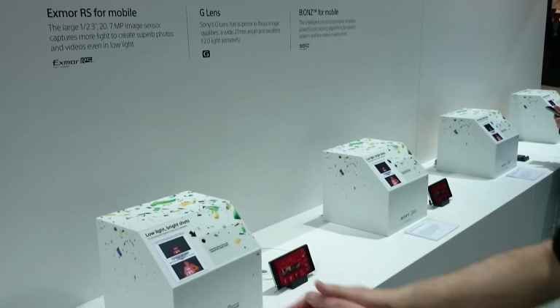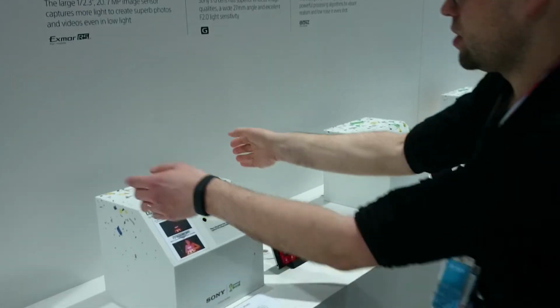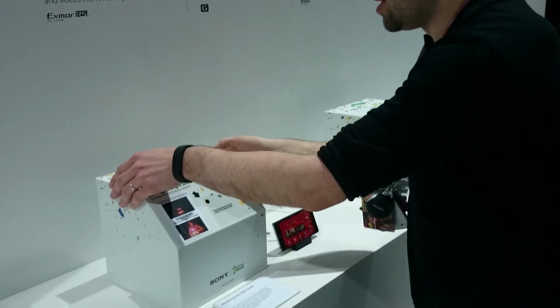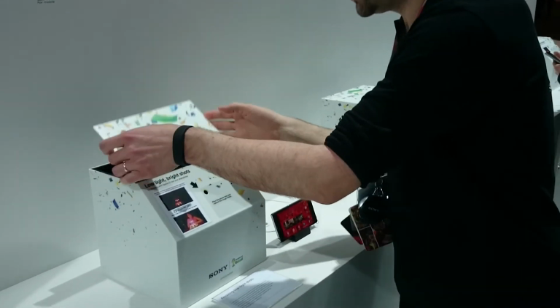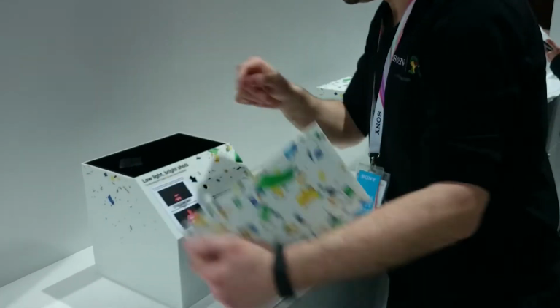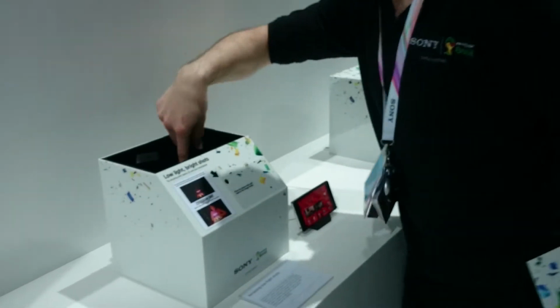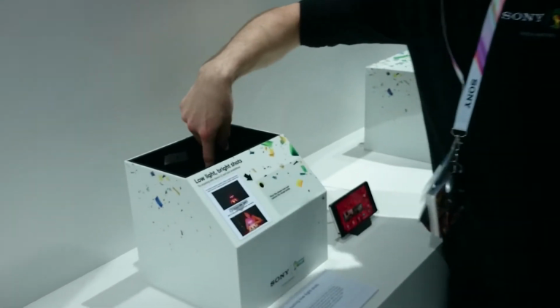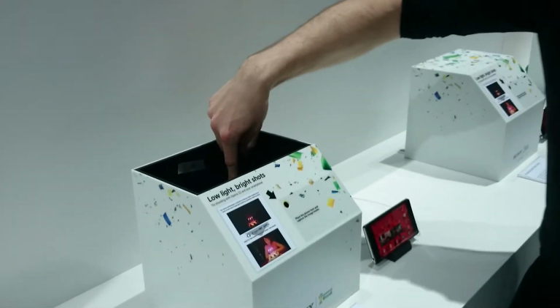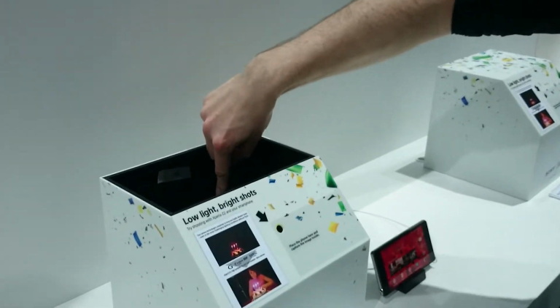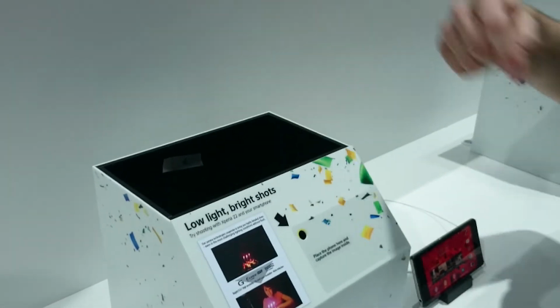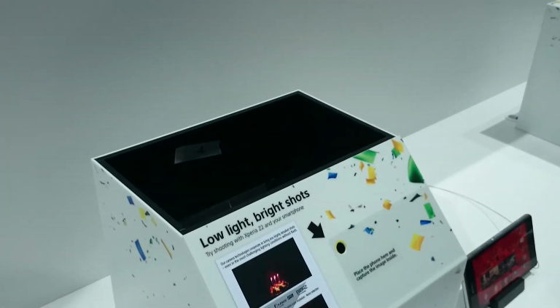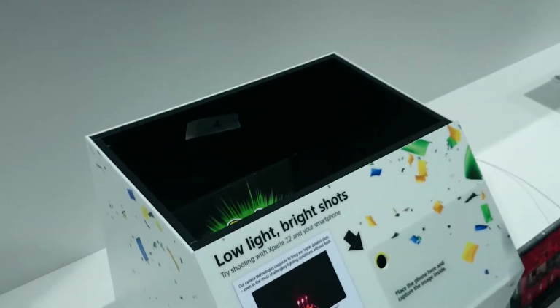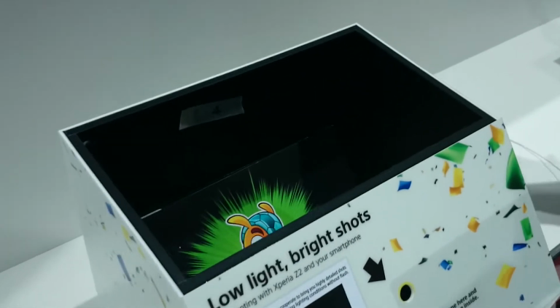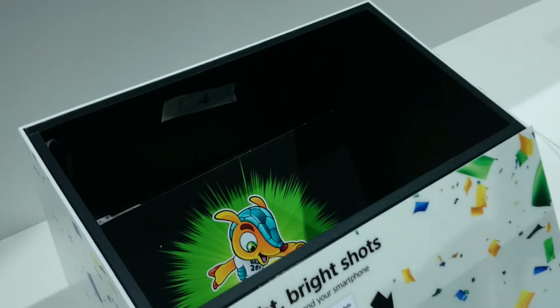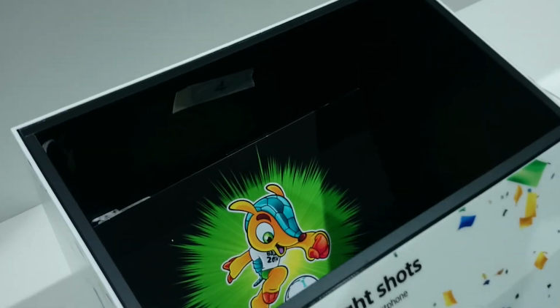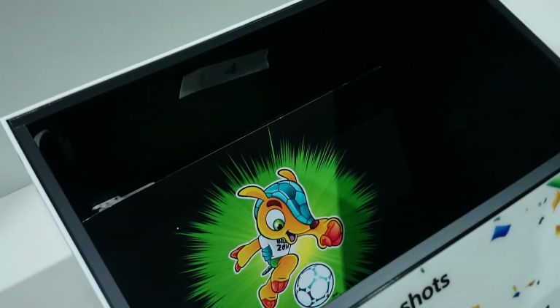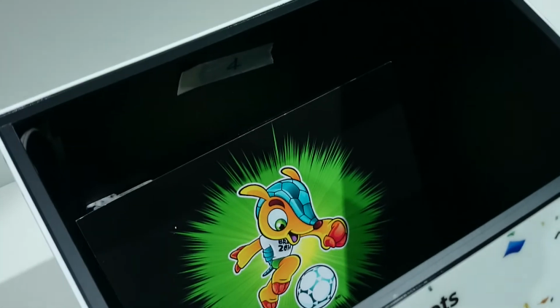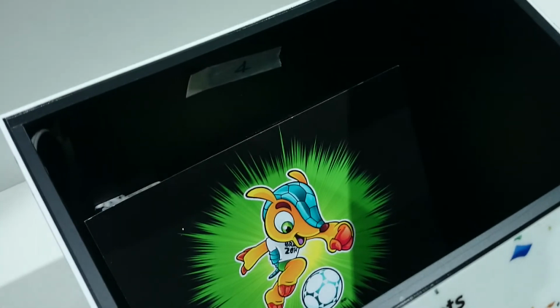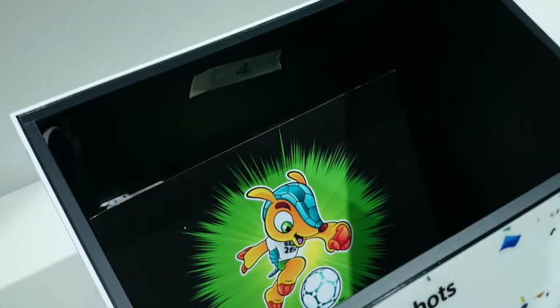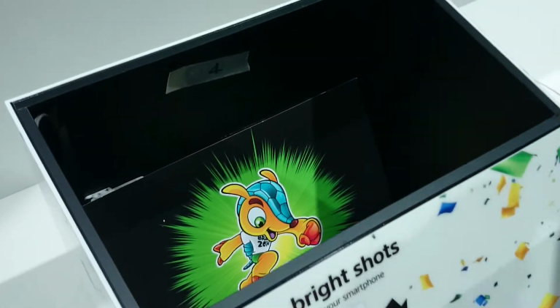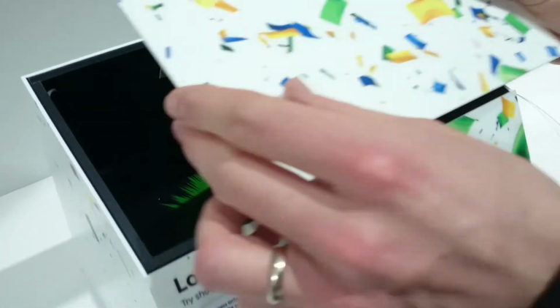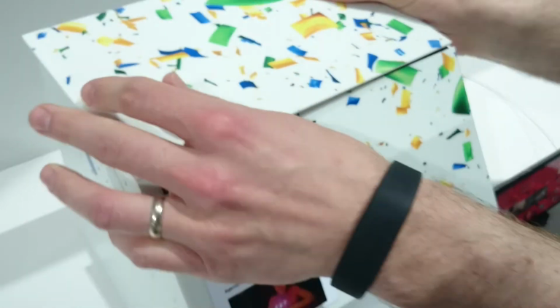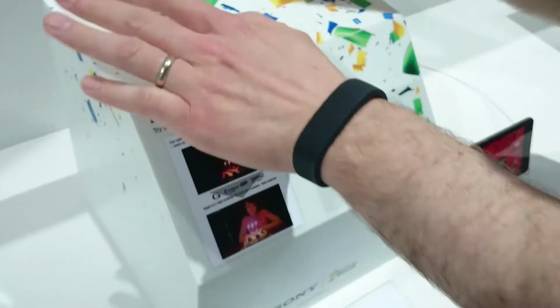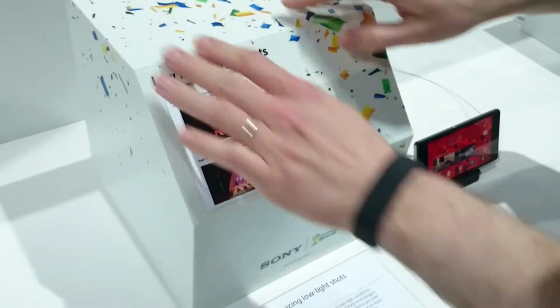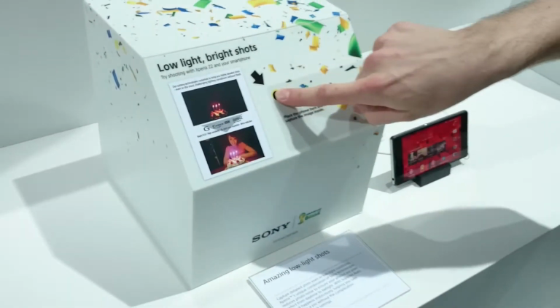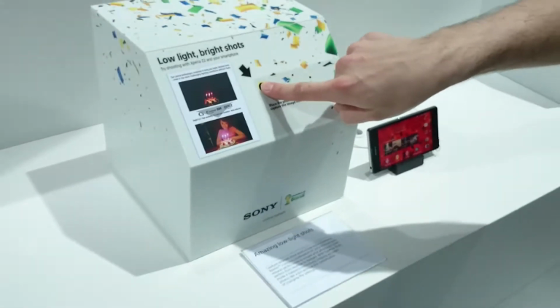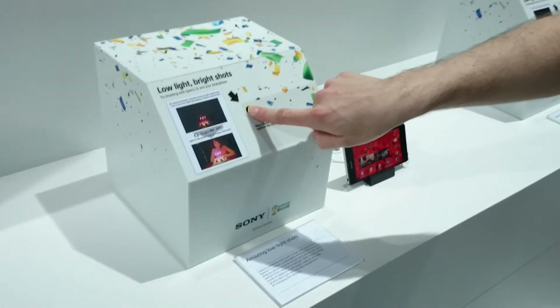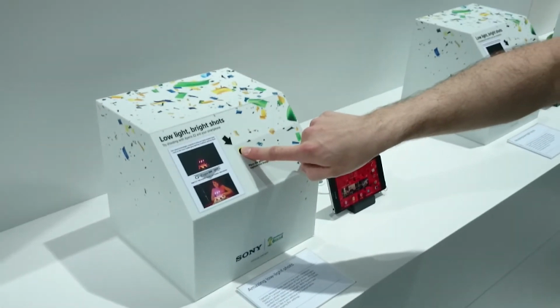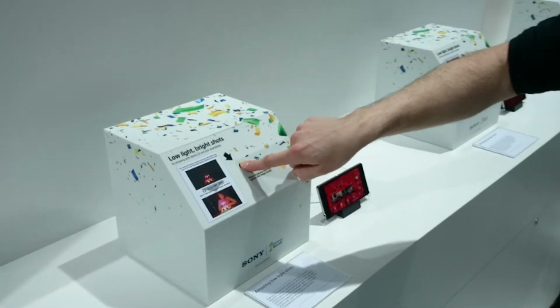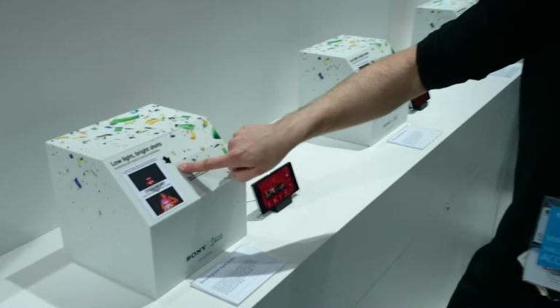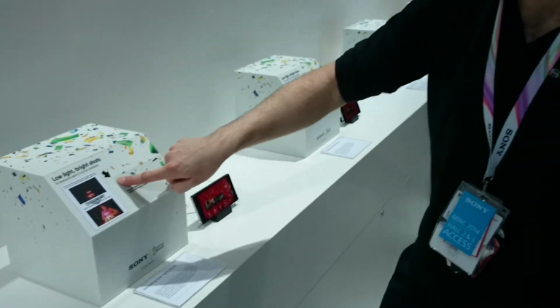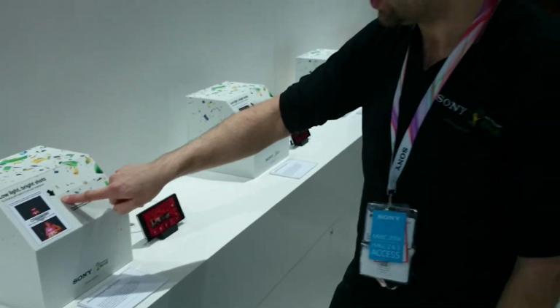In the box here we've got a picture of the World Cup mascot because obviously we're World Cup sponsors, and in there you can hardly see any light at all.